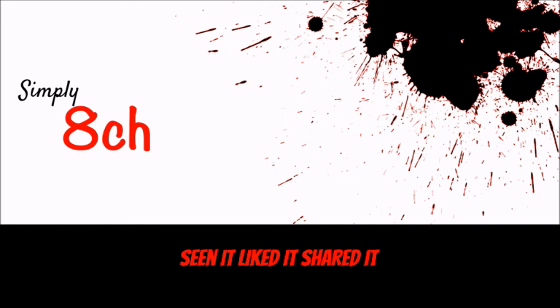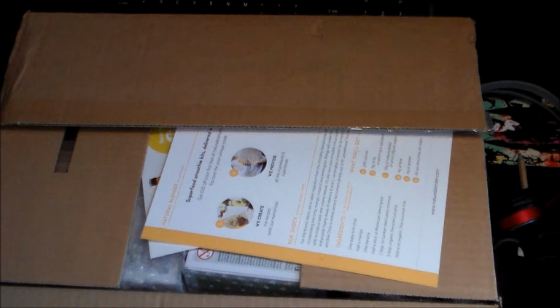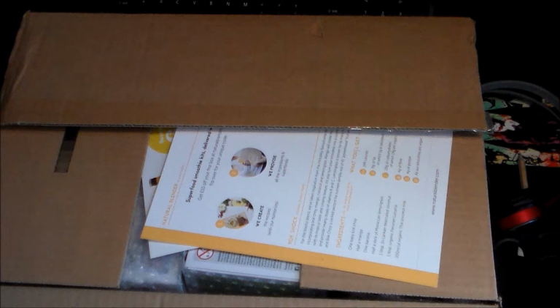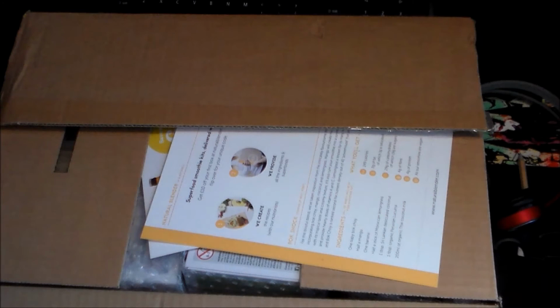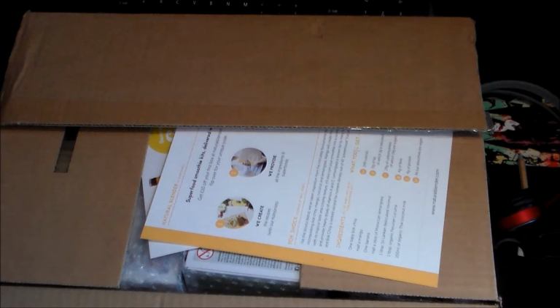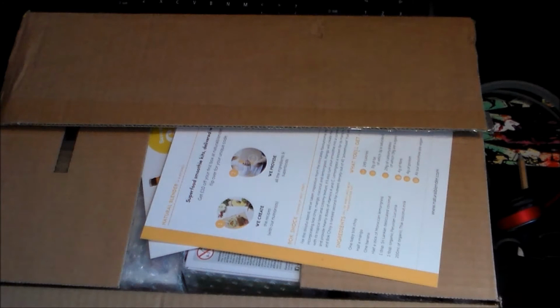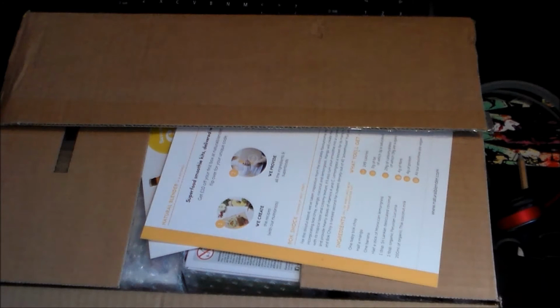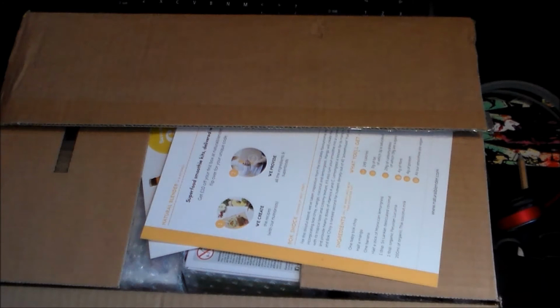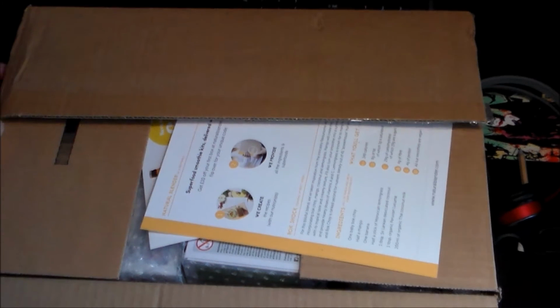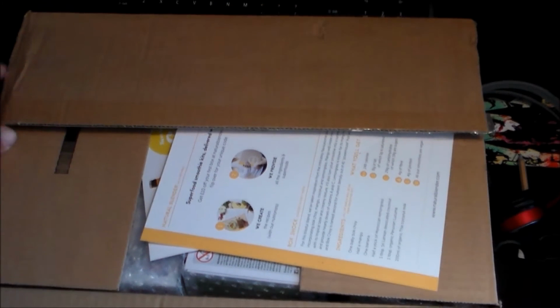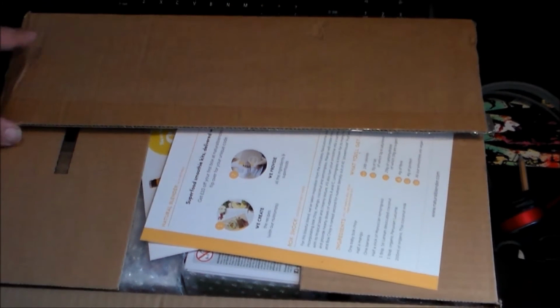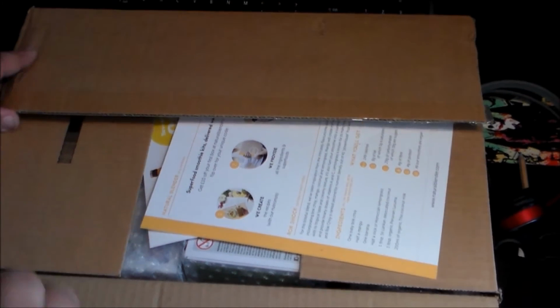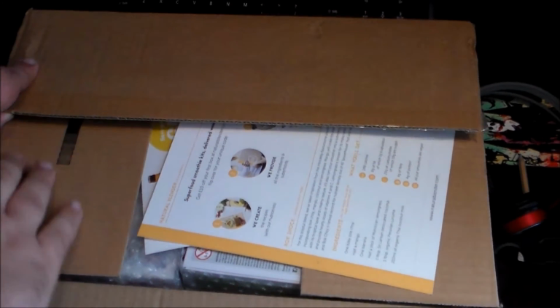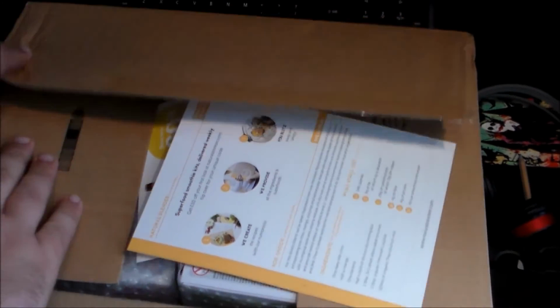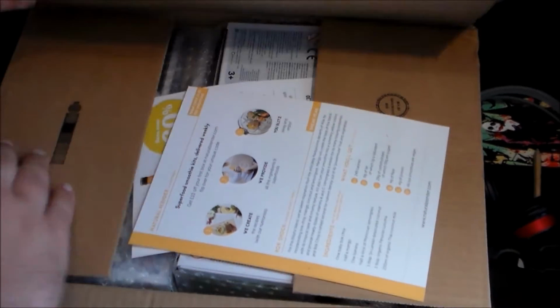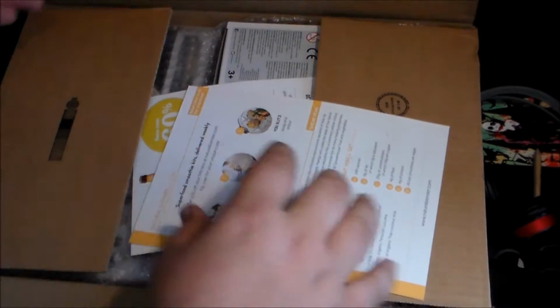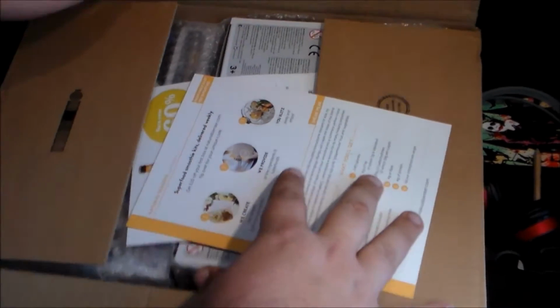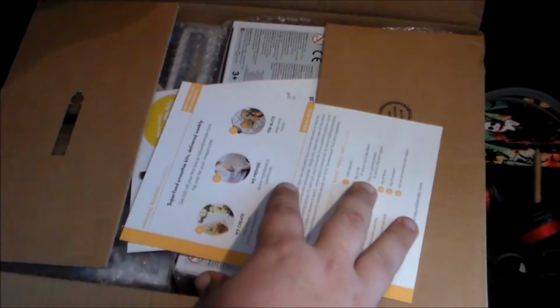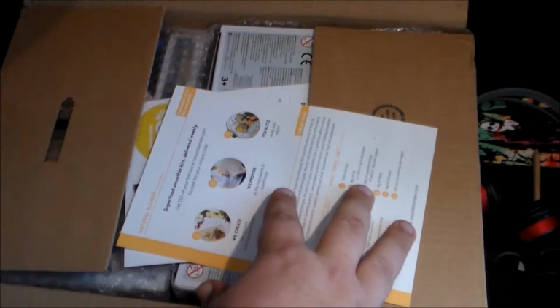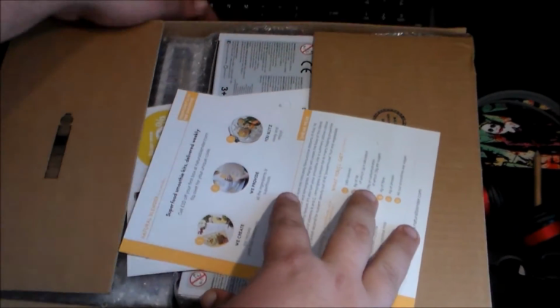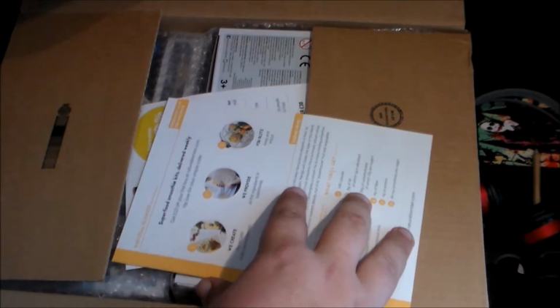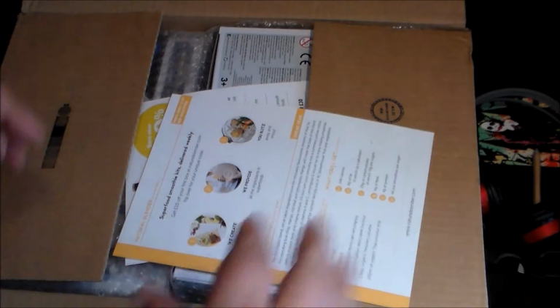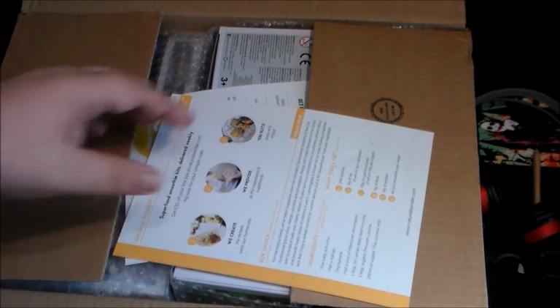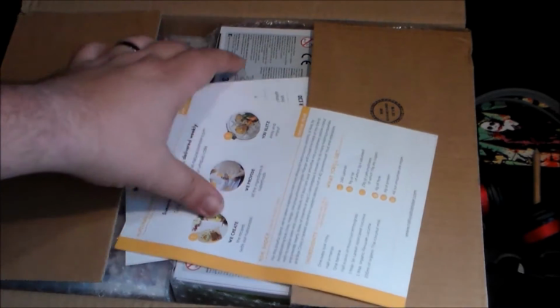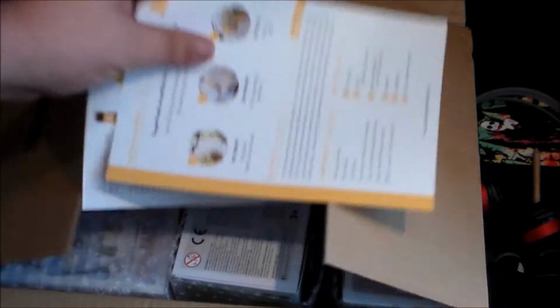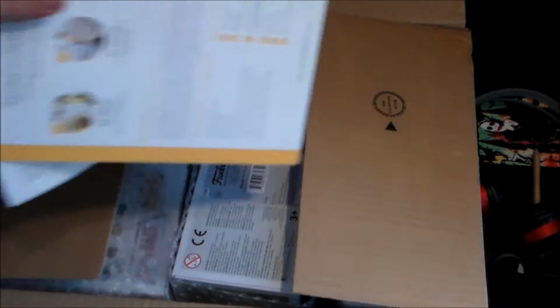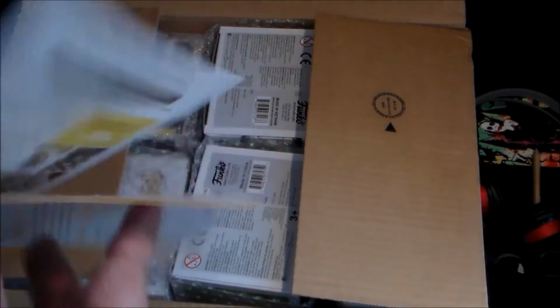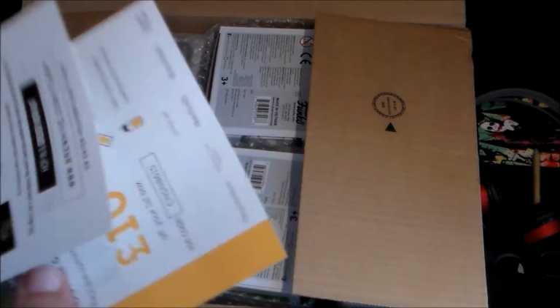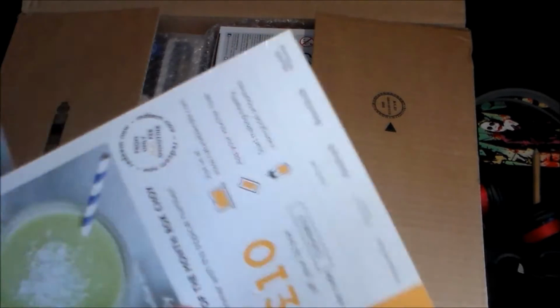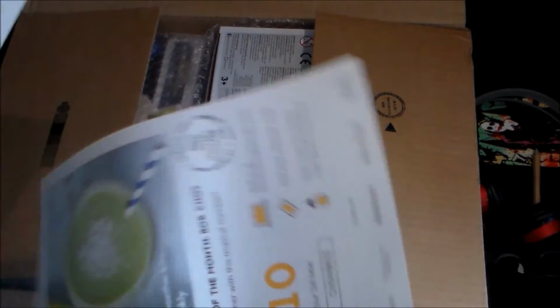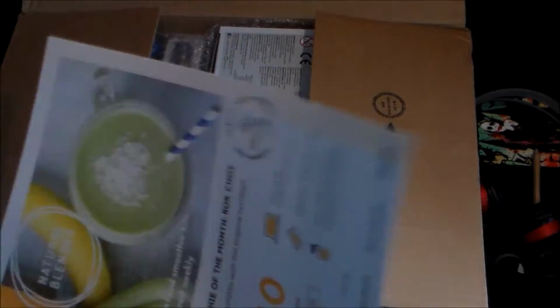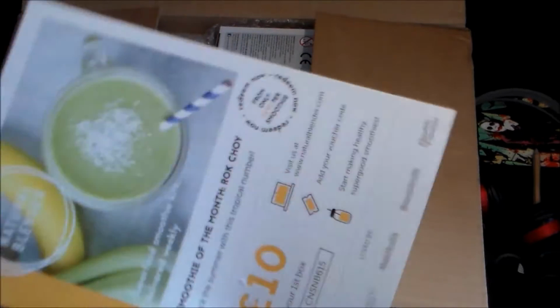Hi guys, SimplyH here. We've got our Pop in a Box for June, very early, which is very cool. Can't wait to get into it, so I thought I'd quickly do a video.